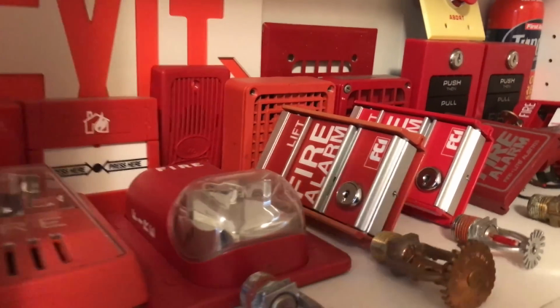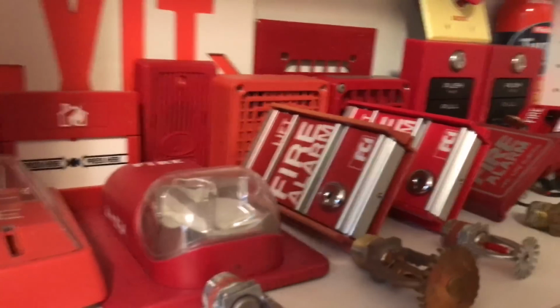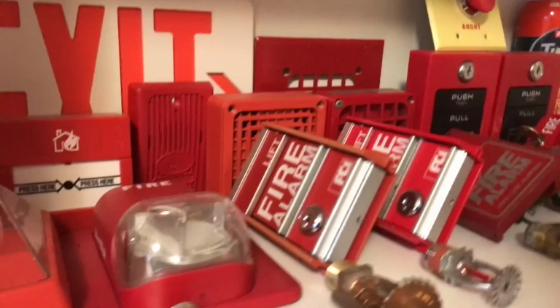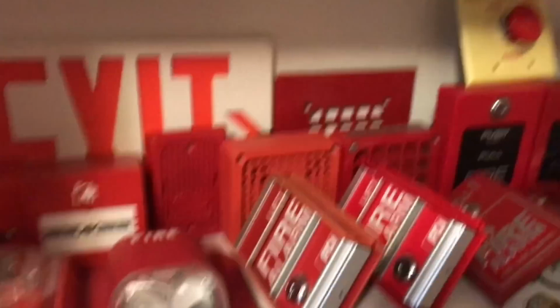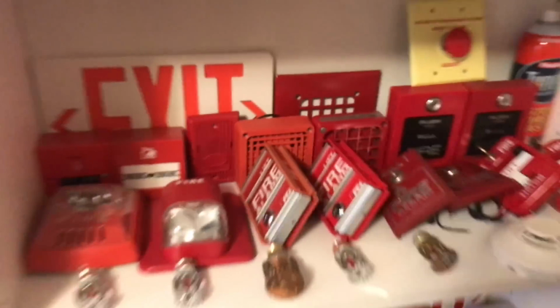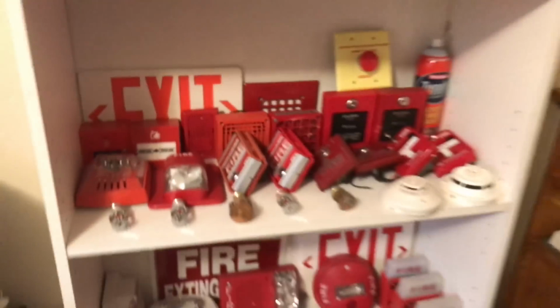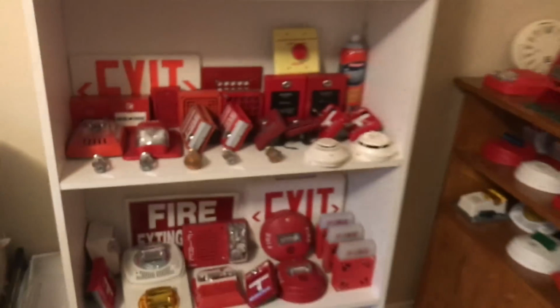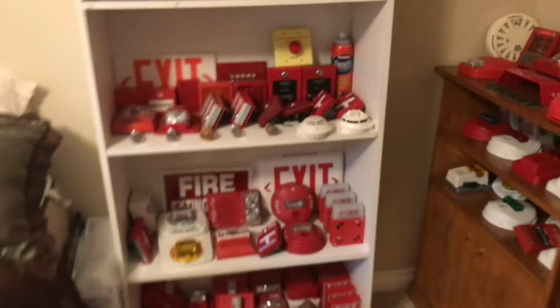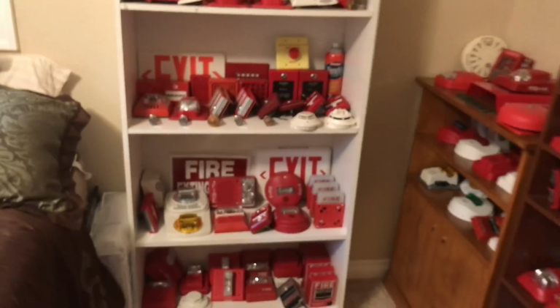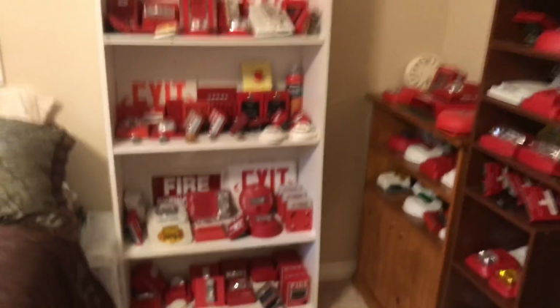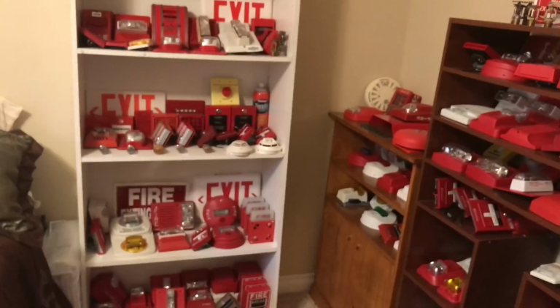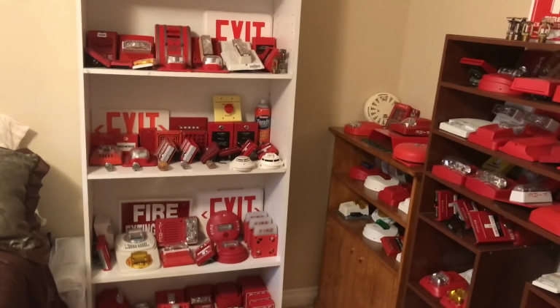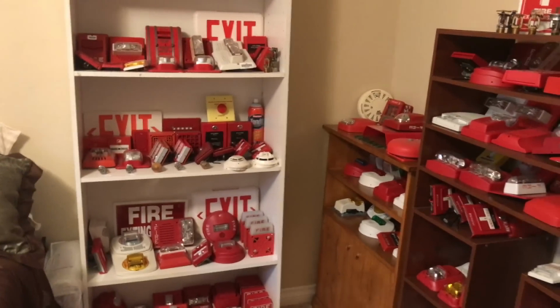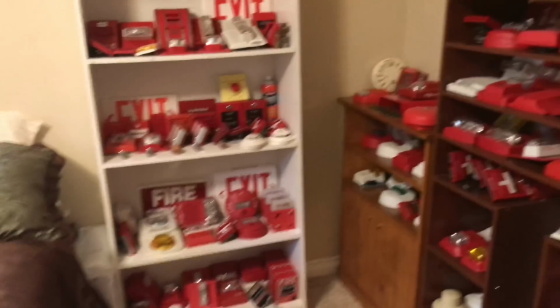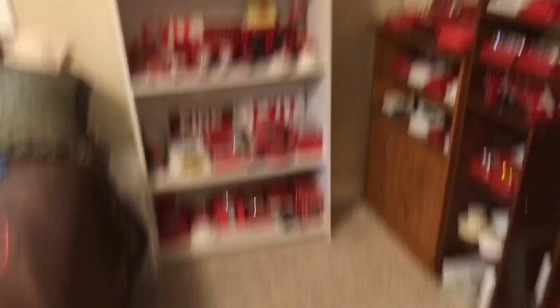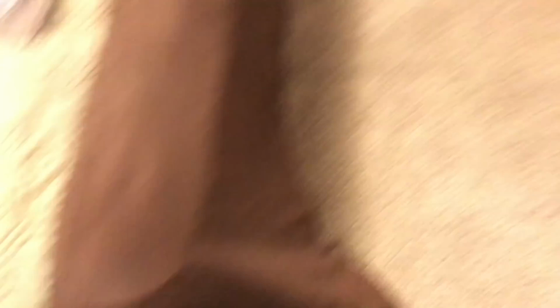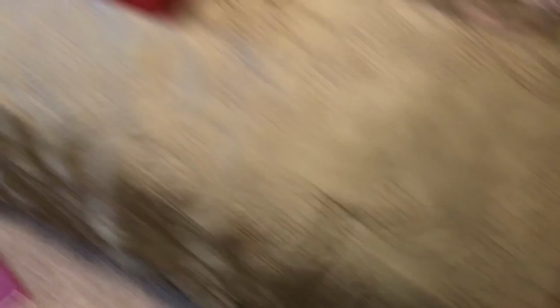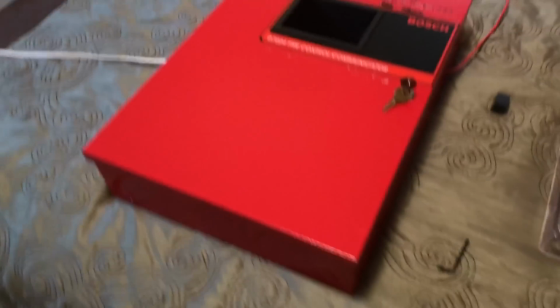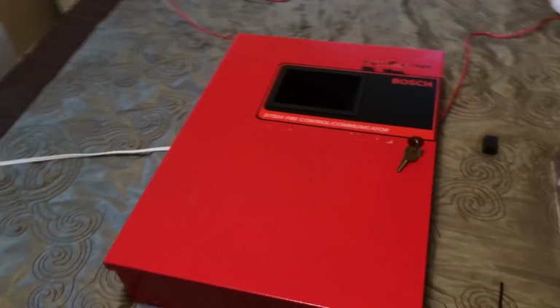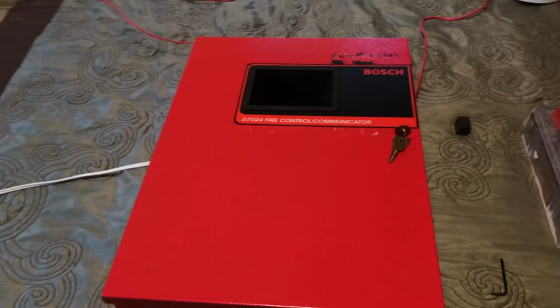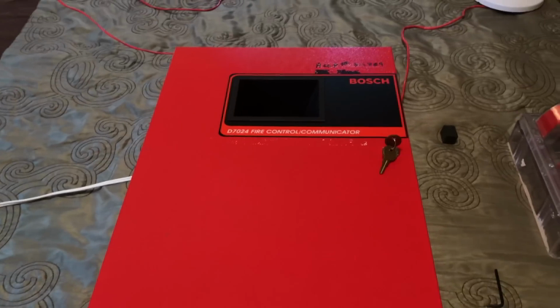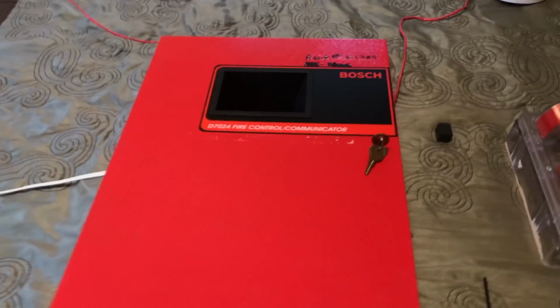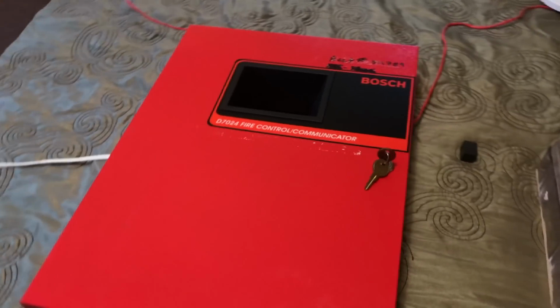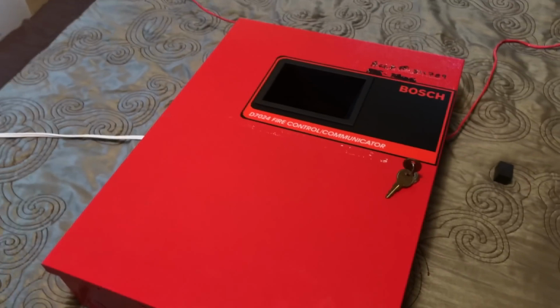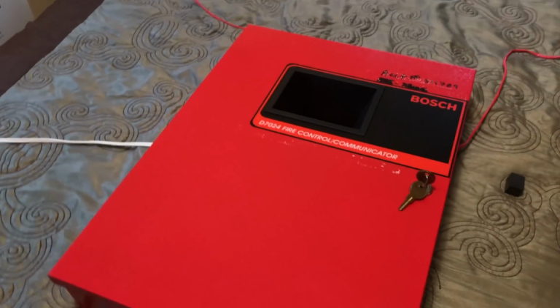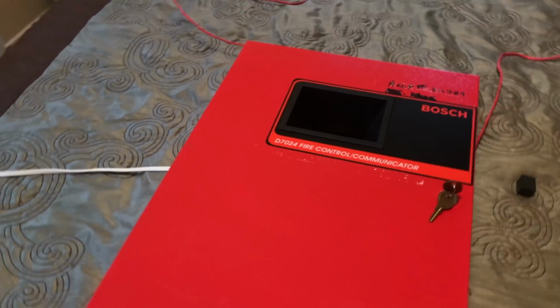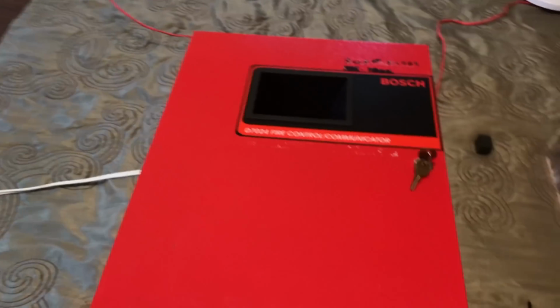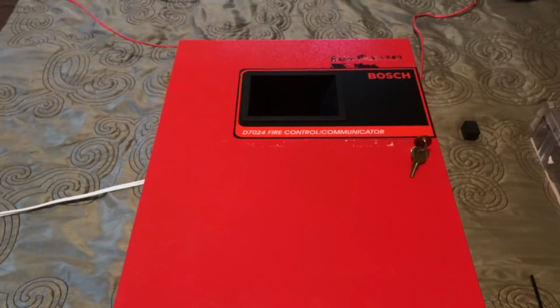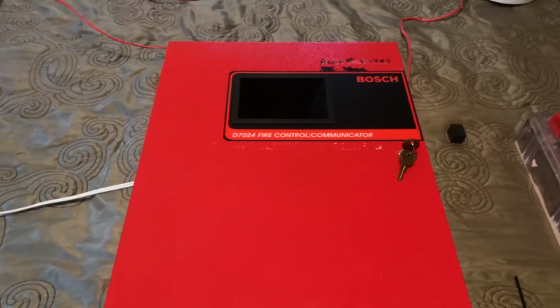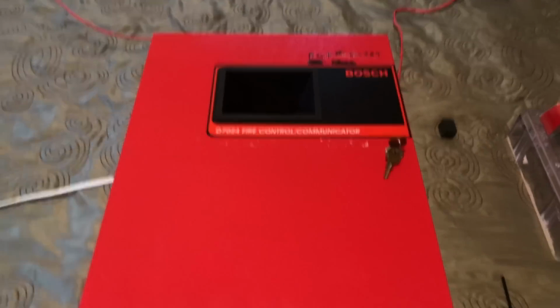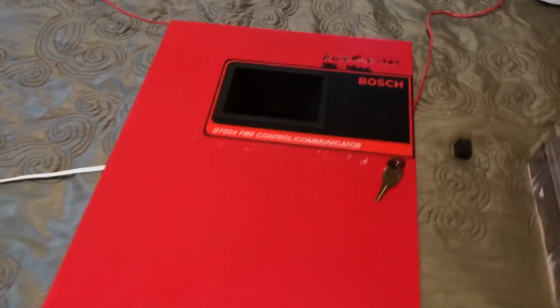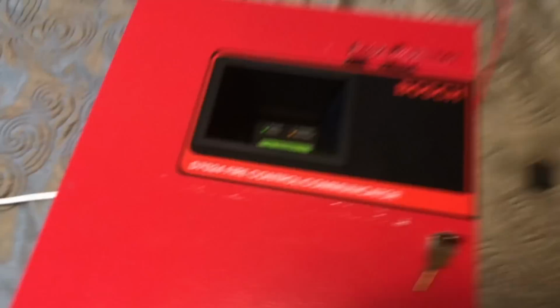You want to see the panel? So the panel is right now sitting on my bed, and here it is. It is a Bosch D7024 fire alarm control panel.